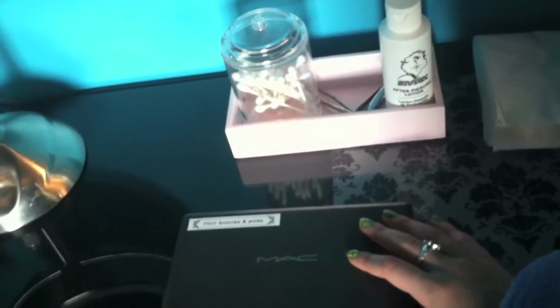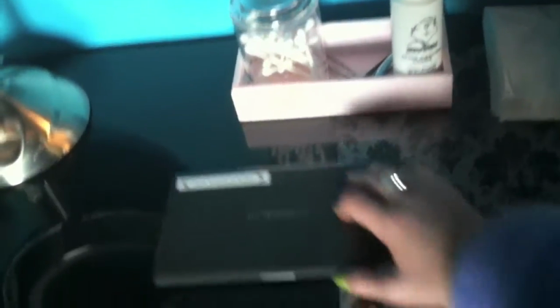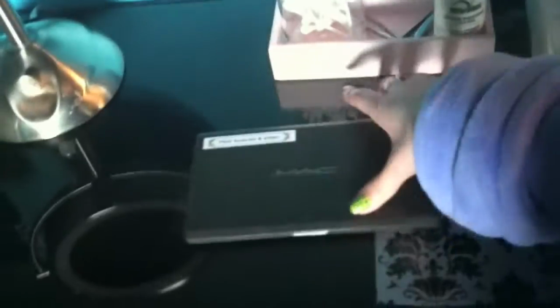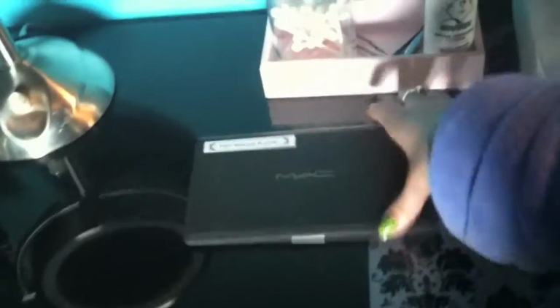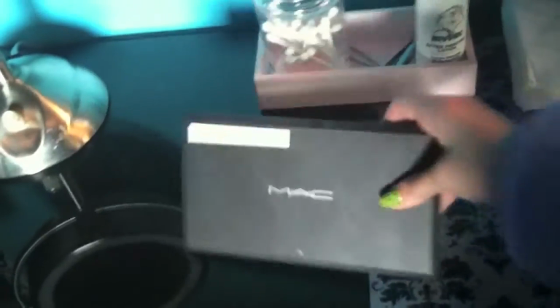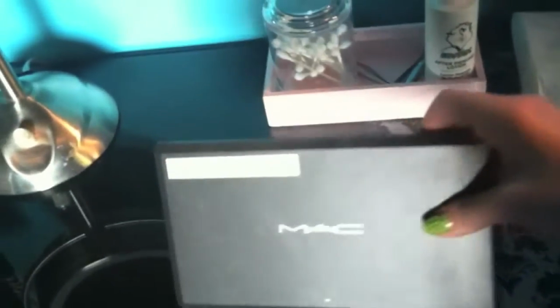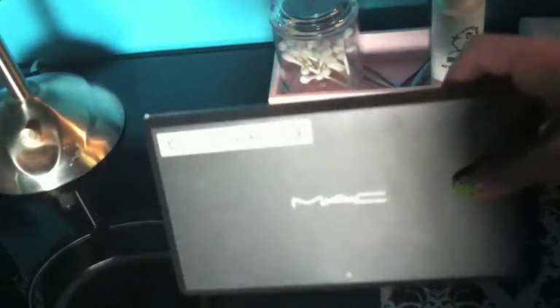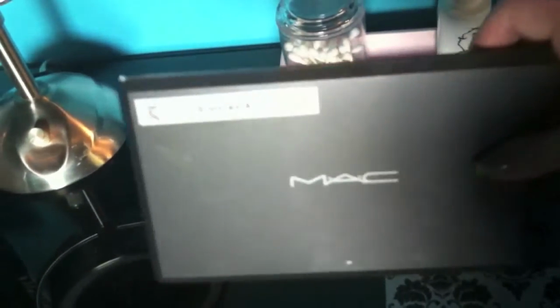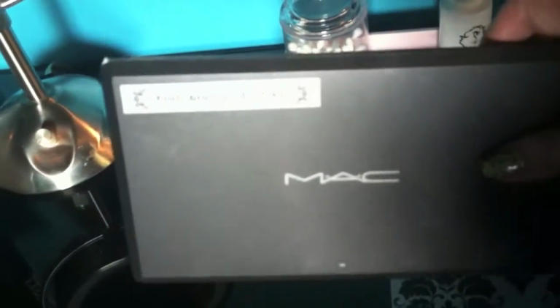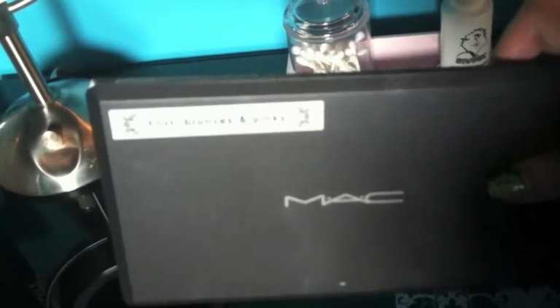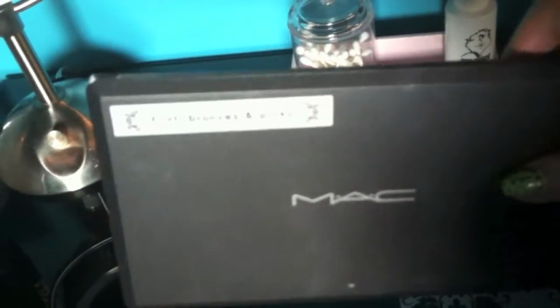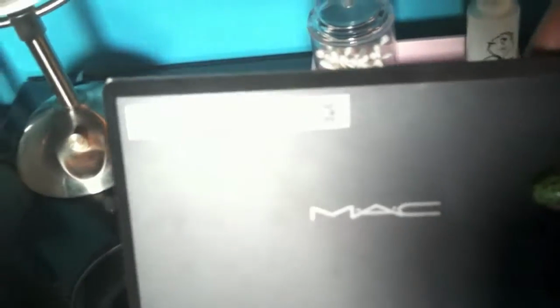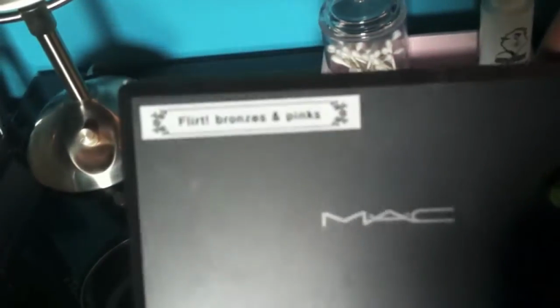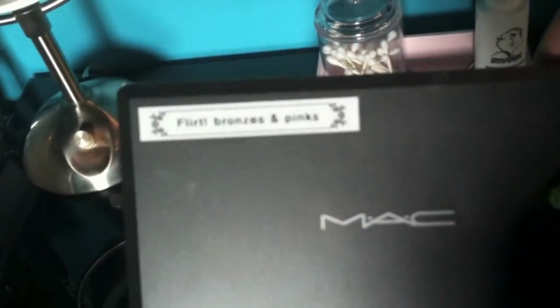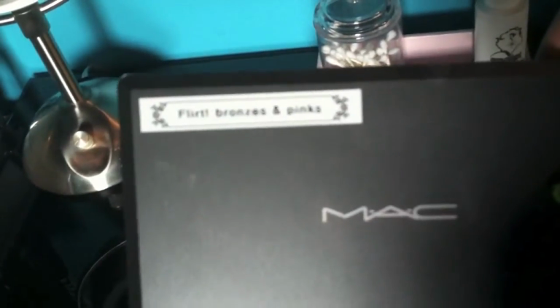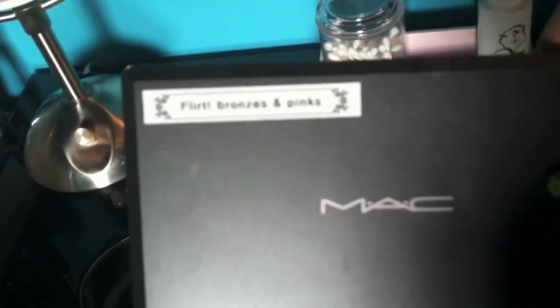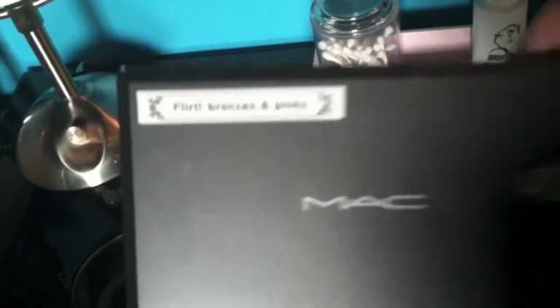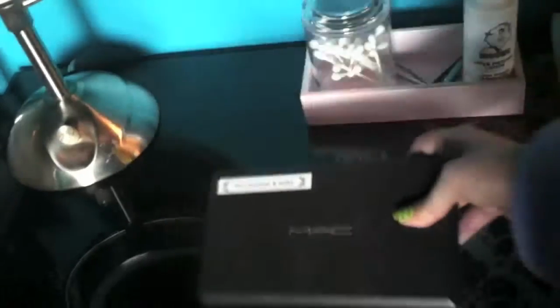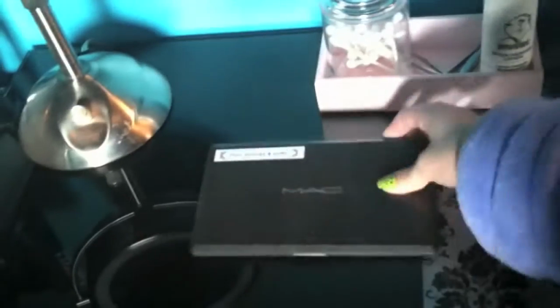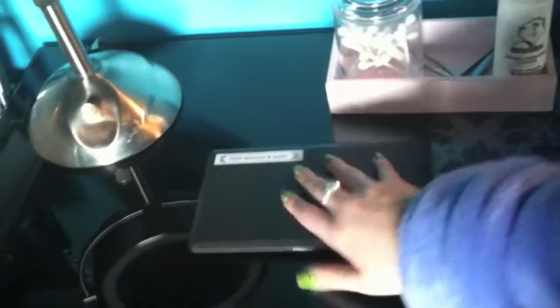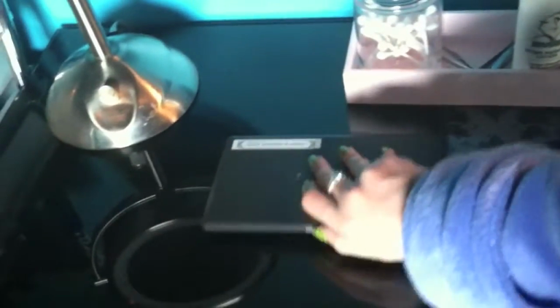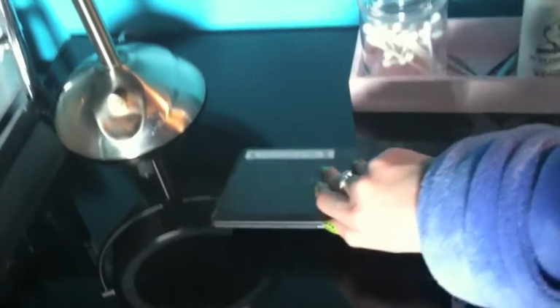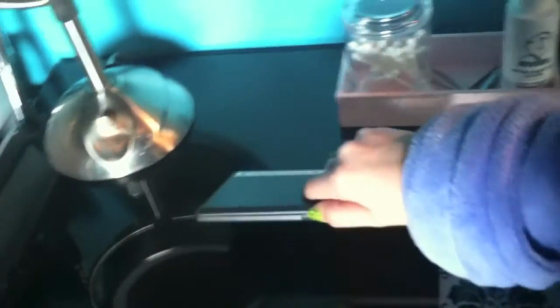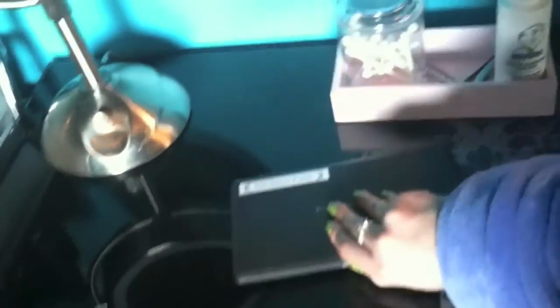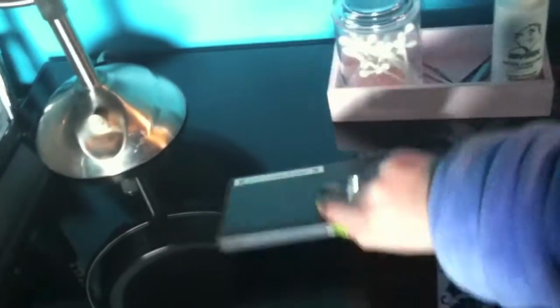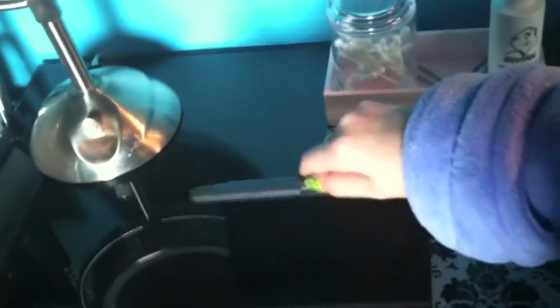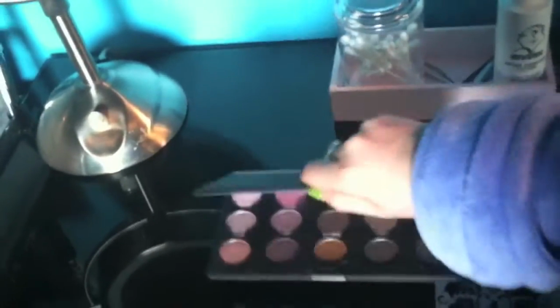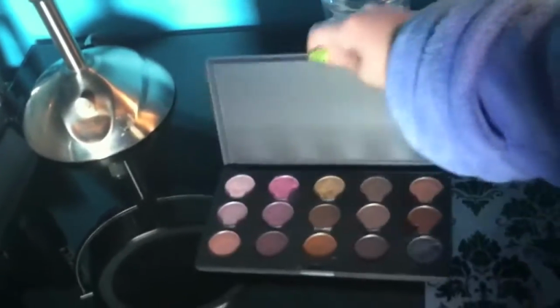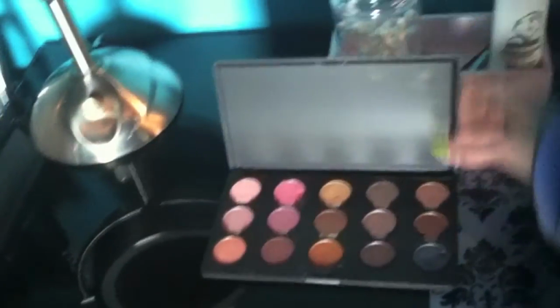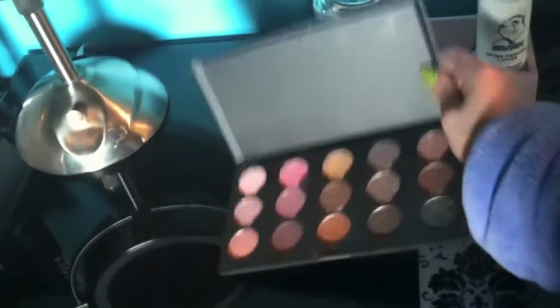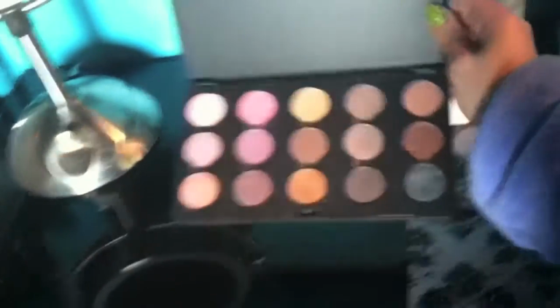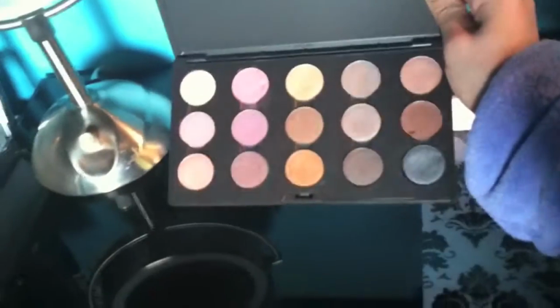The last one is the Flirt bronzes and pinks palette, and that's exactly what it is — just a bunch of bronze and pink colors.